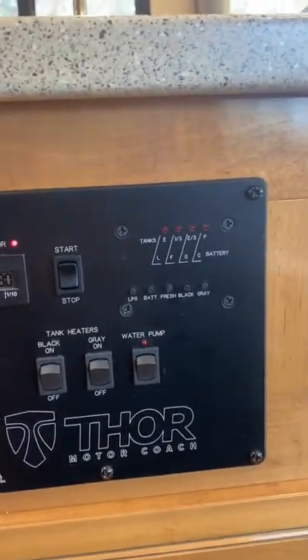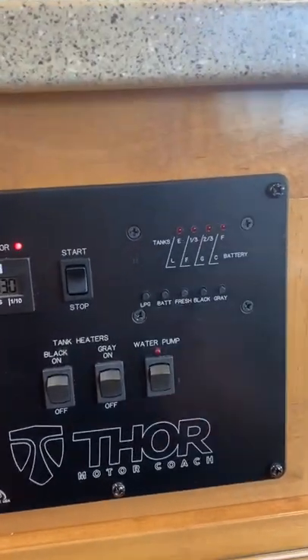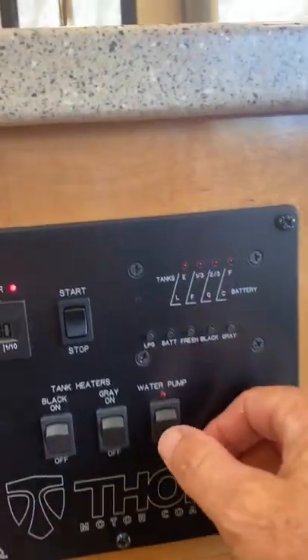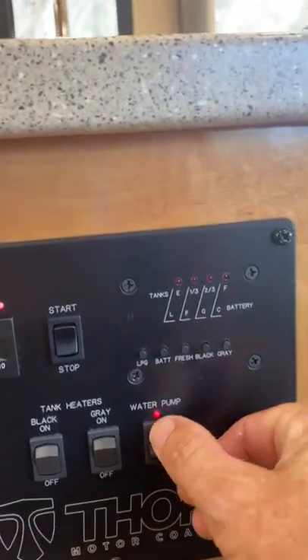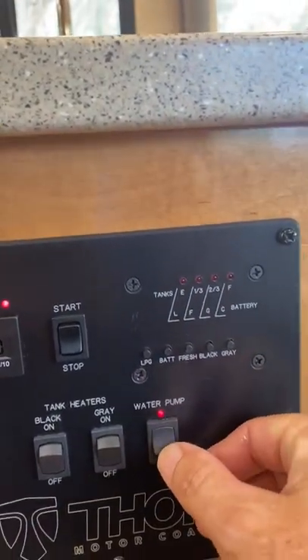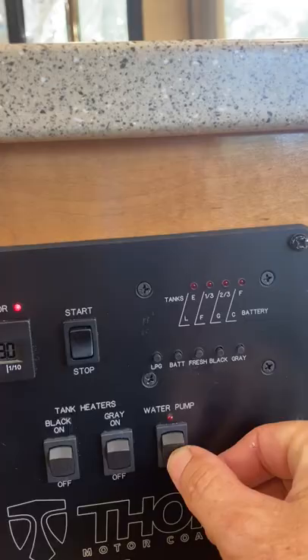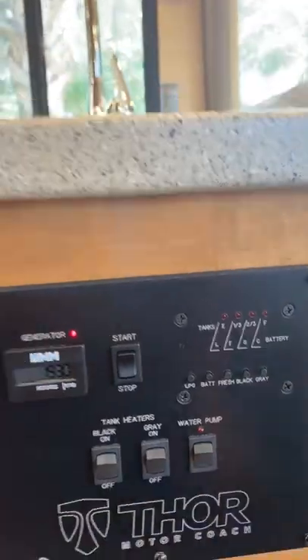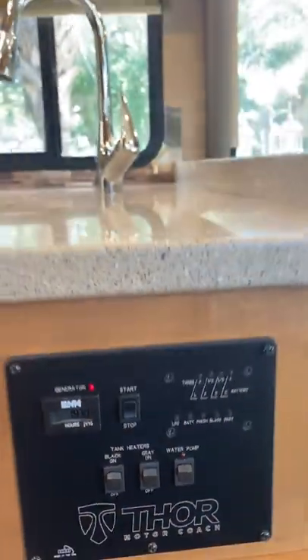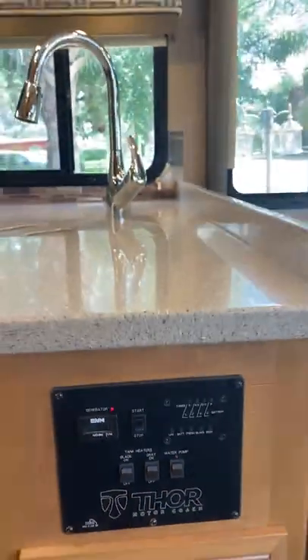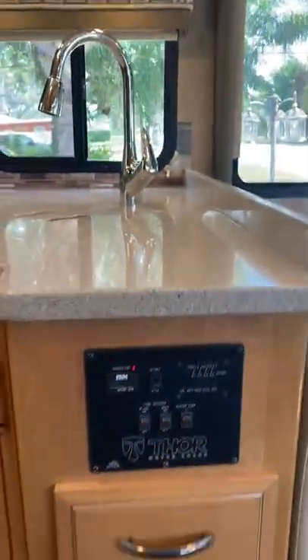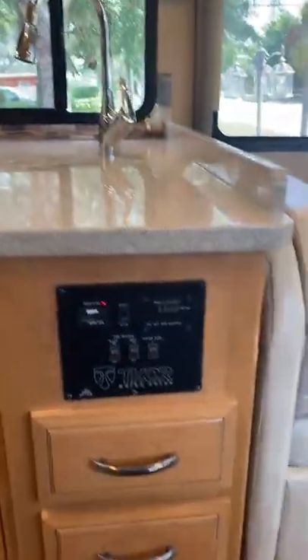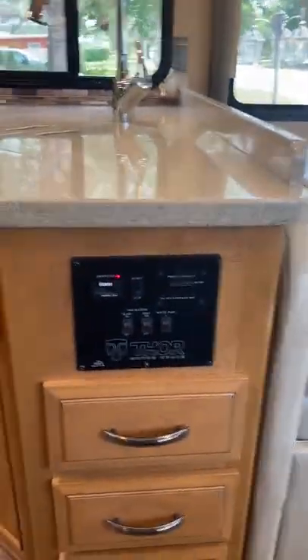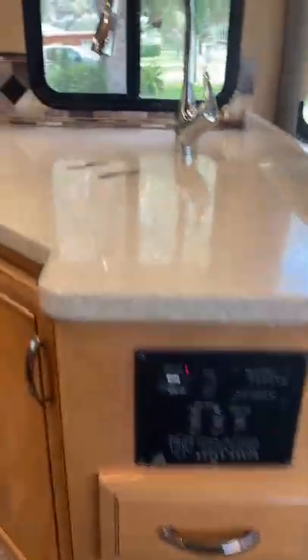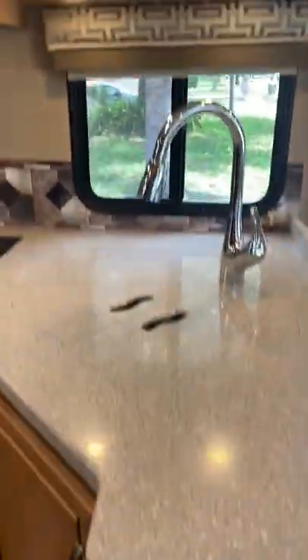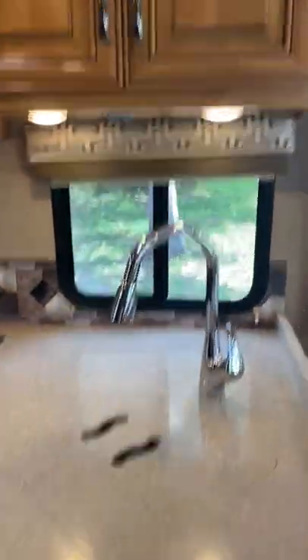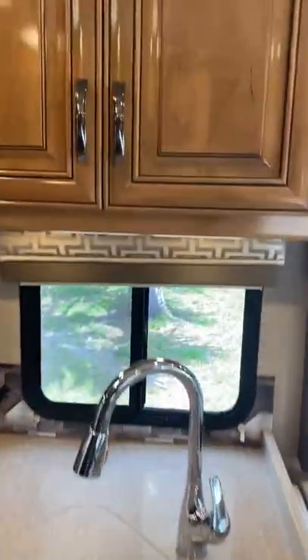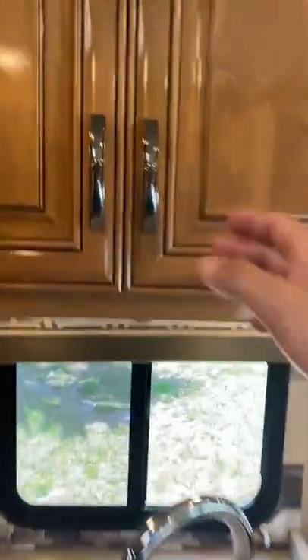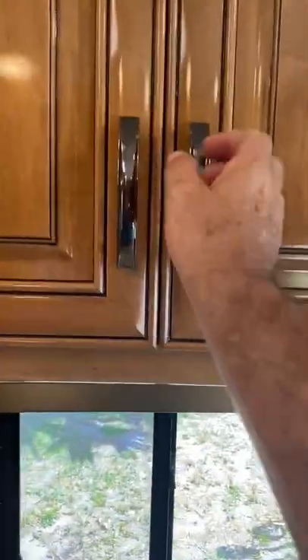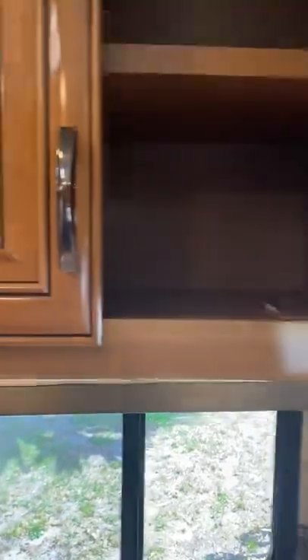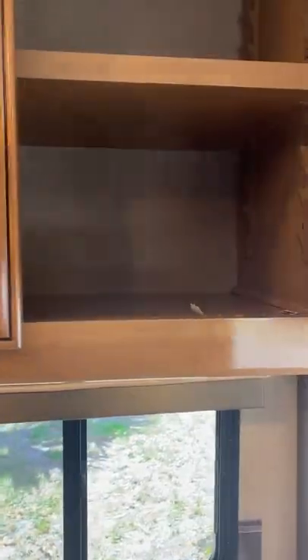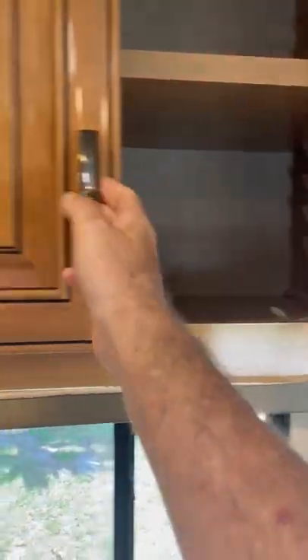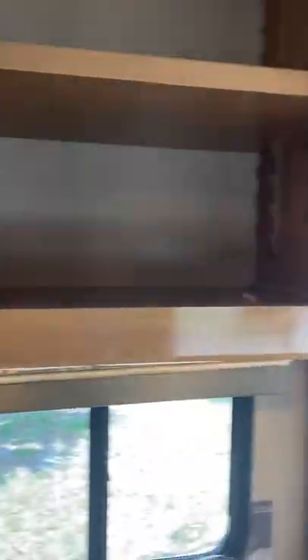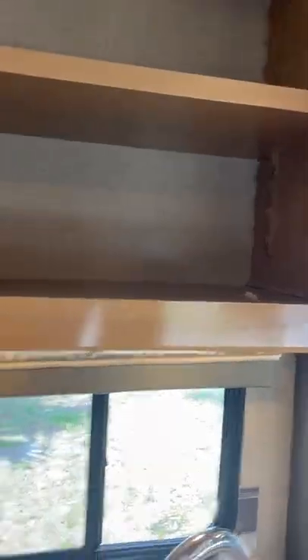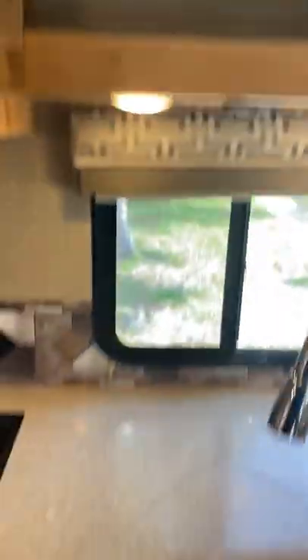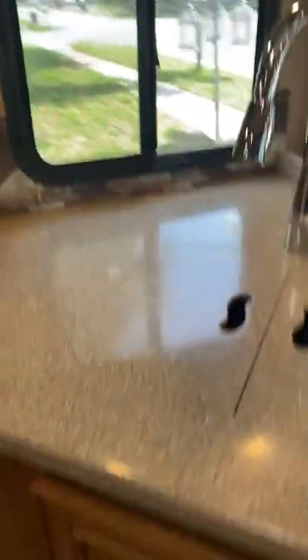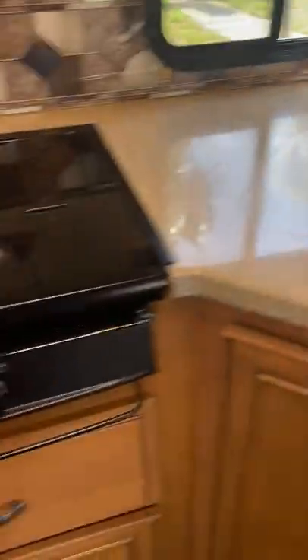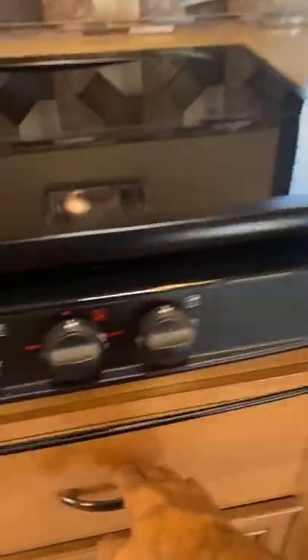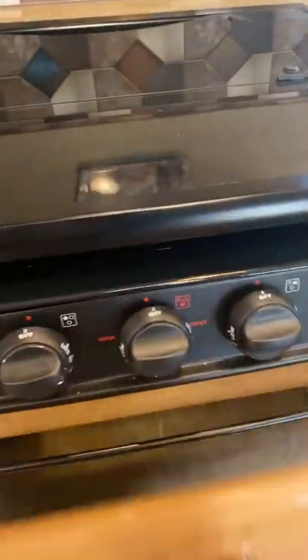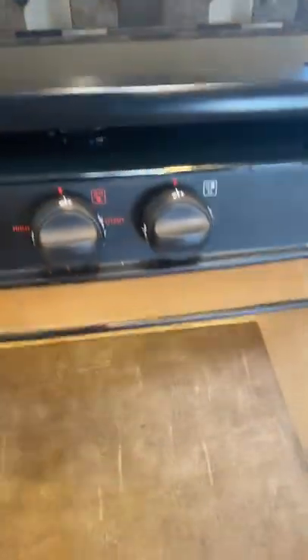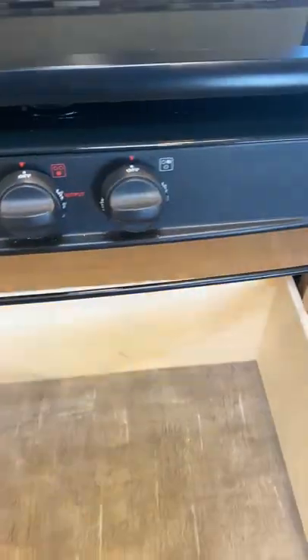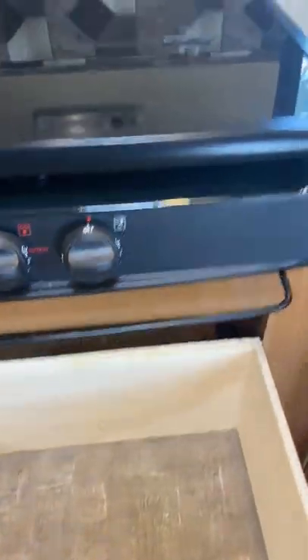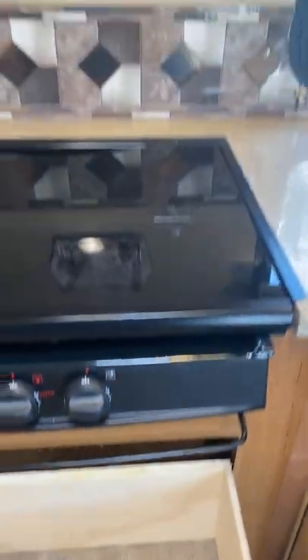It has a black tank and gray tank heaters. Full weather display, your water pump — everything is easy and accessible right here. Lots of functional storage, as you can see.